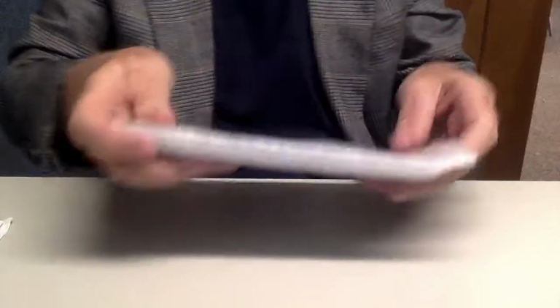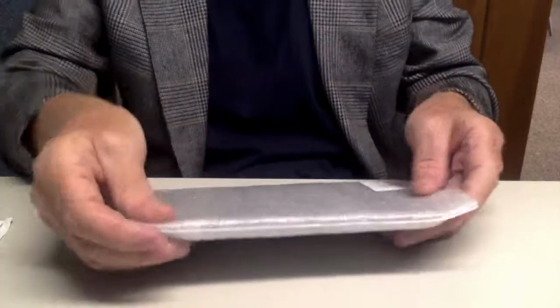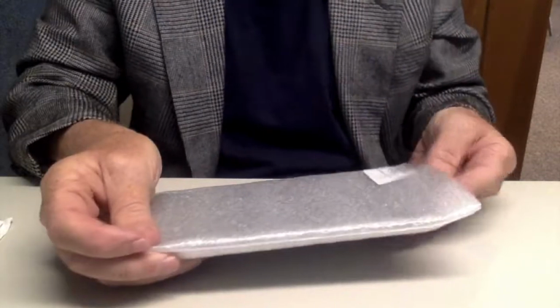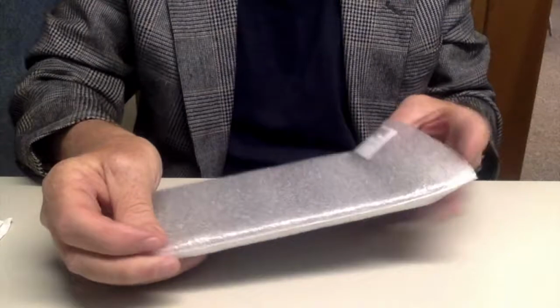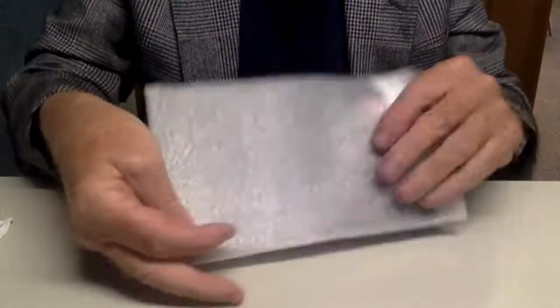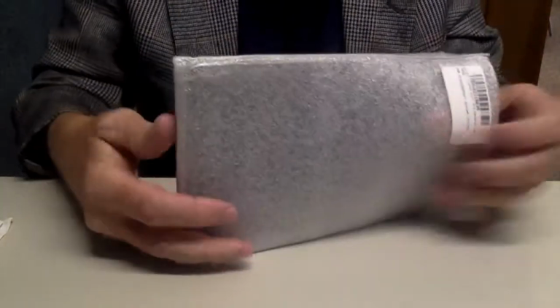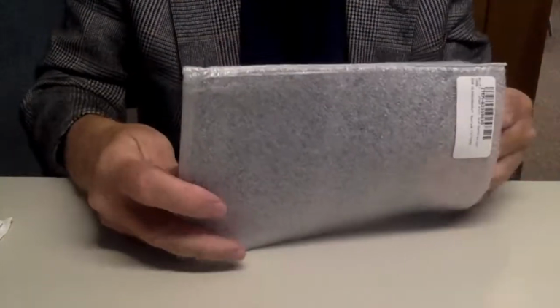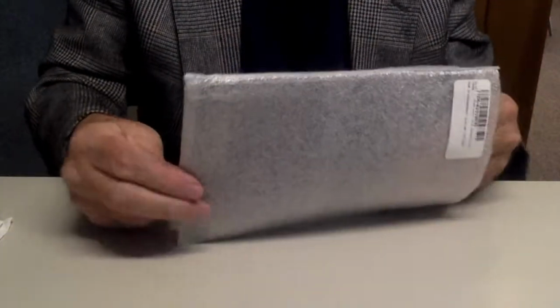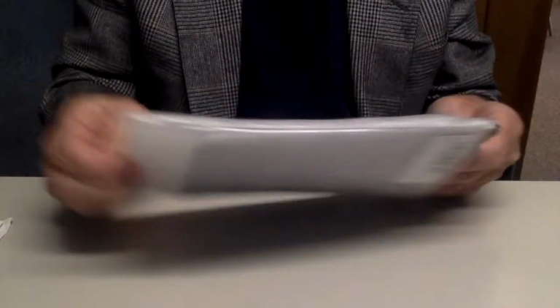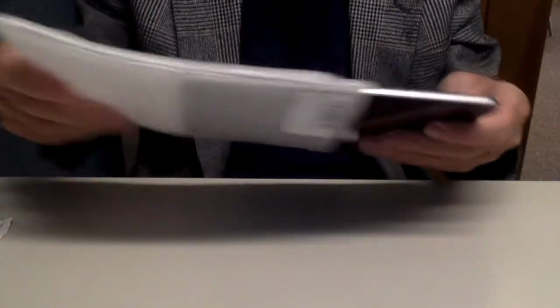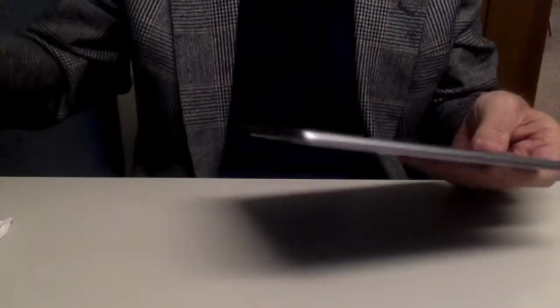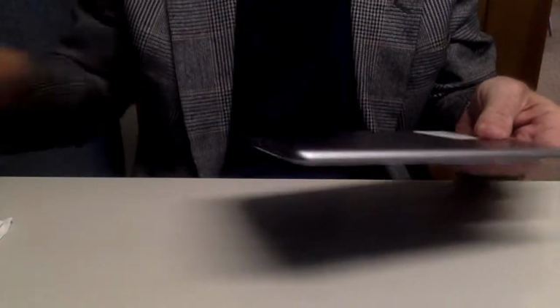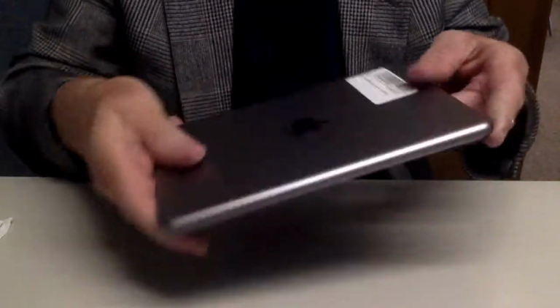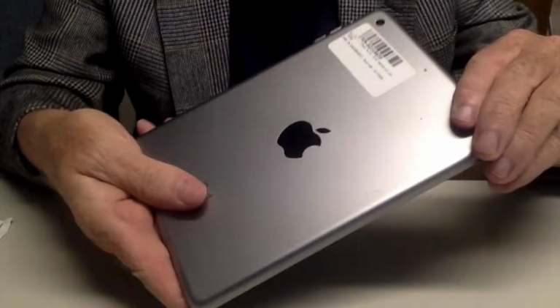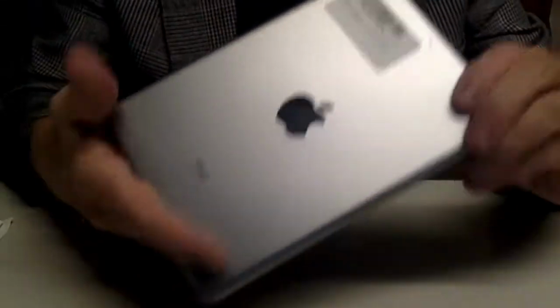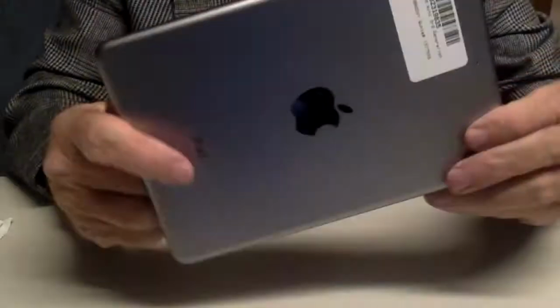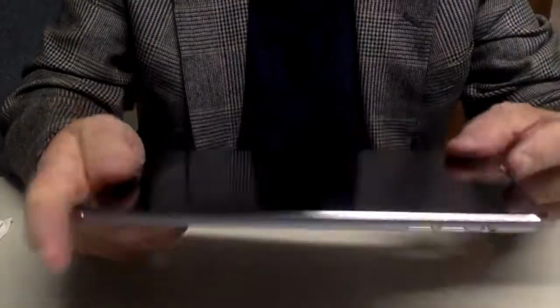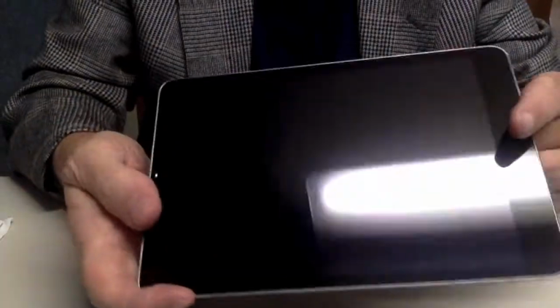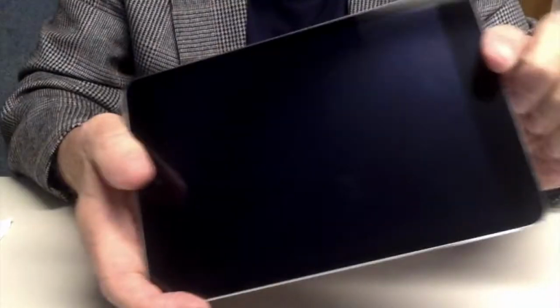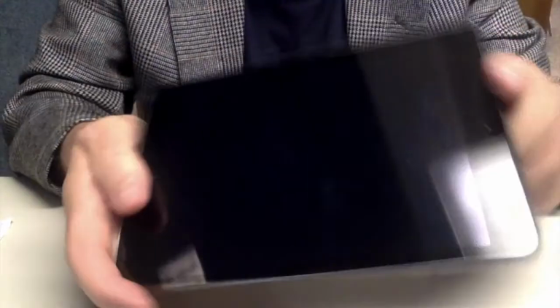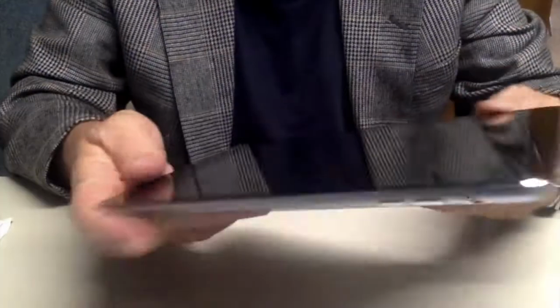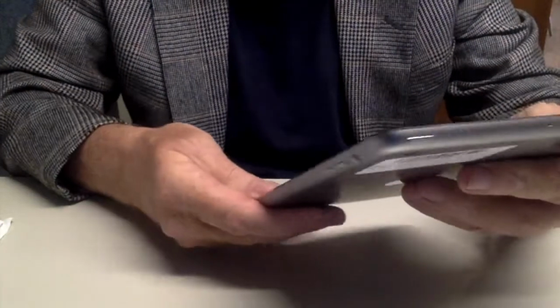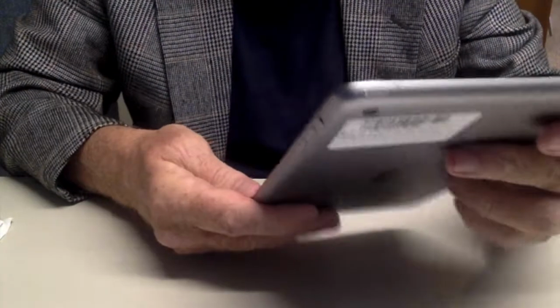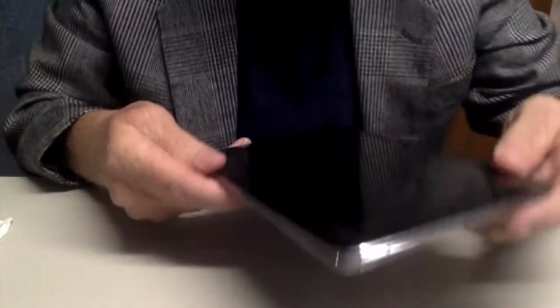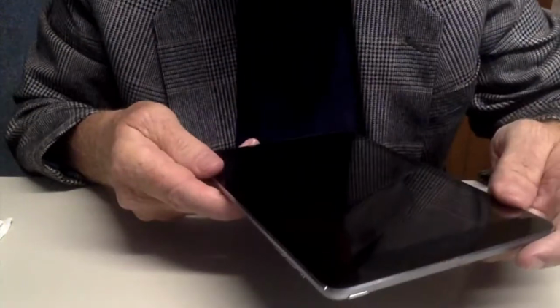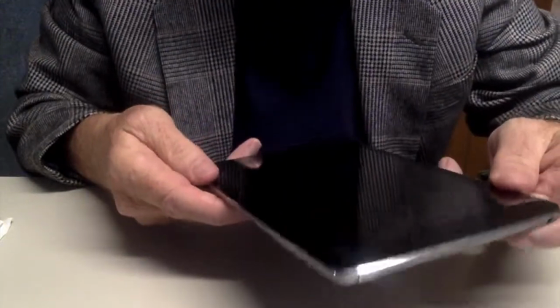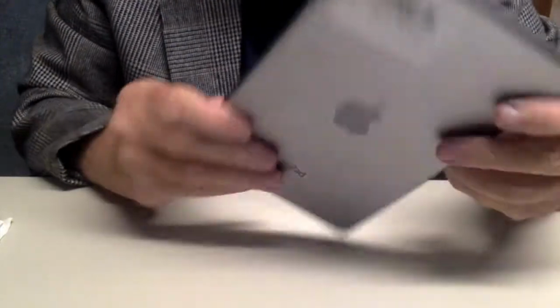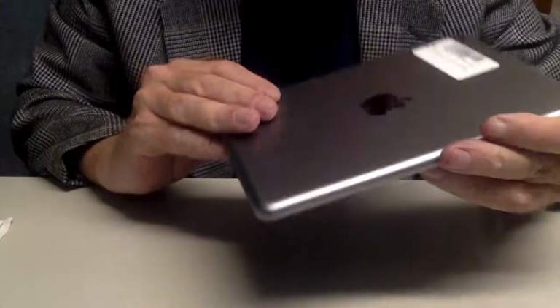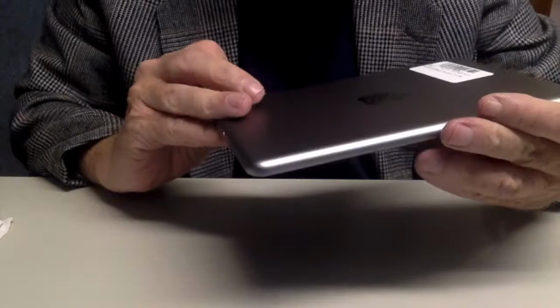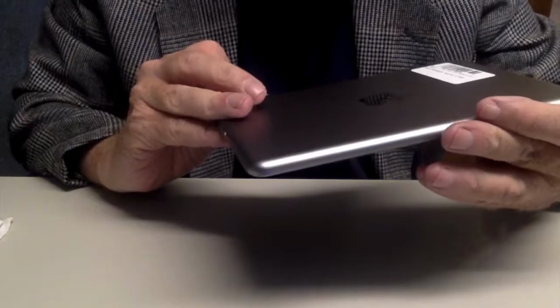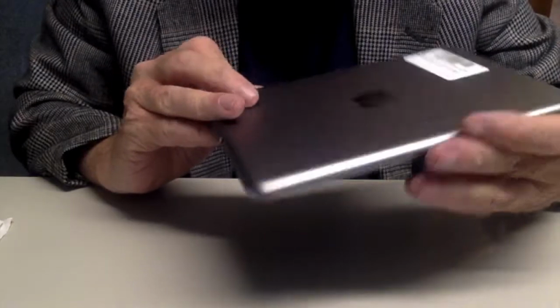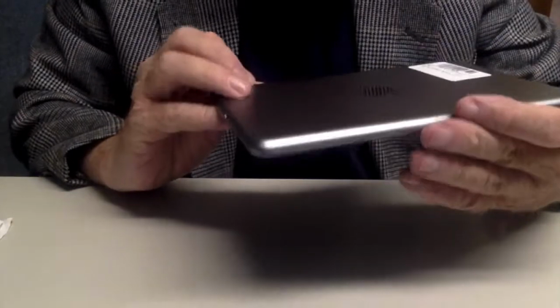Now let's take a look. And here it is, space gray again. Looks like it's in about mint condition.